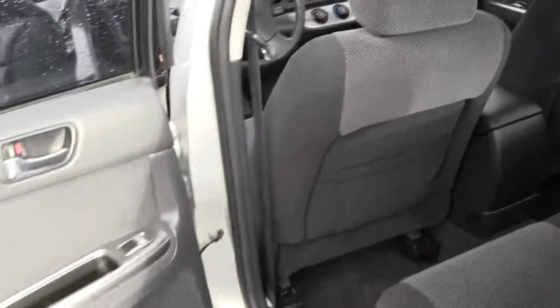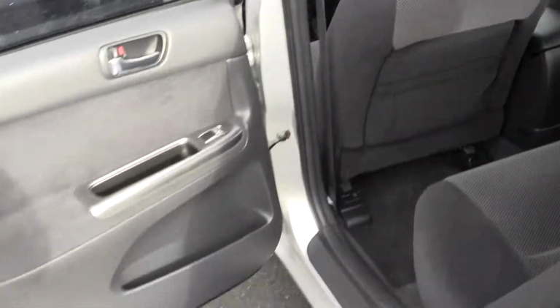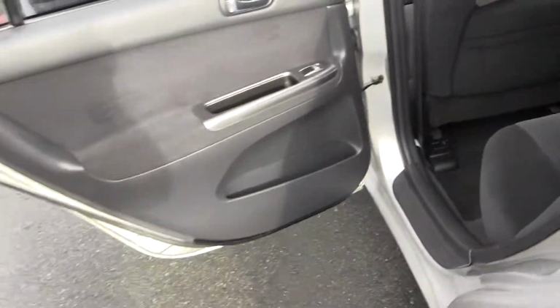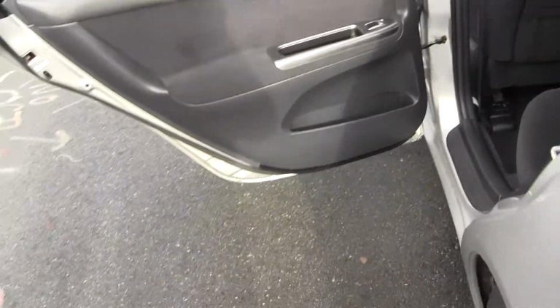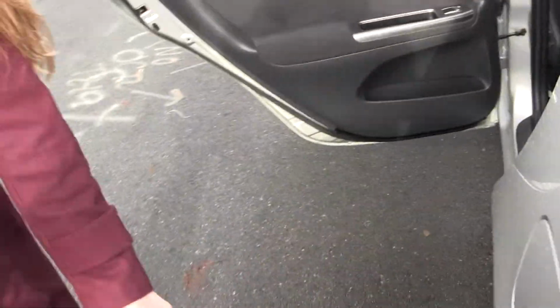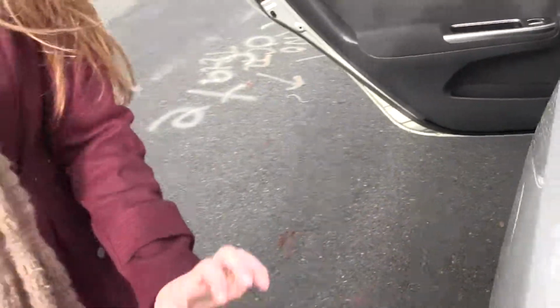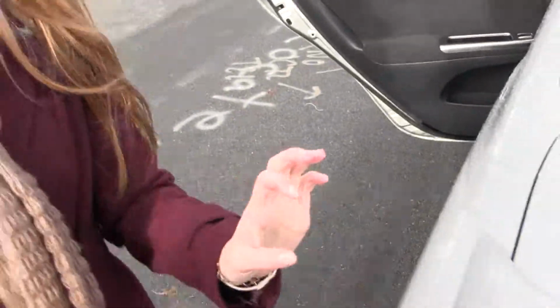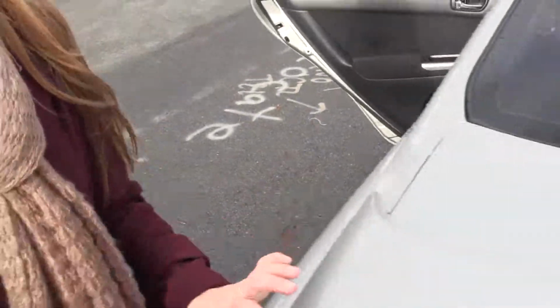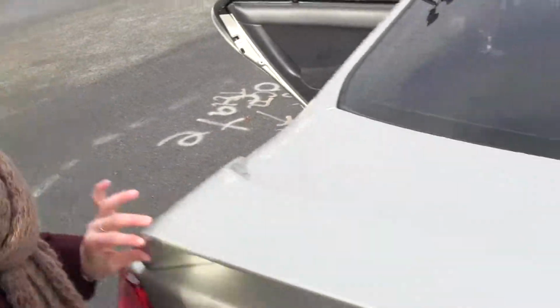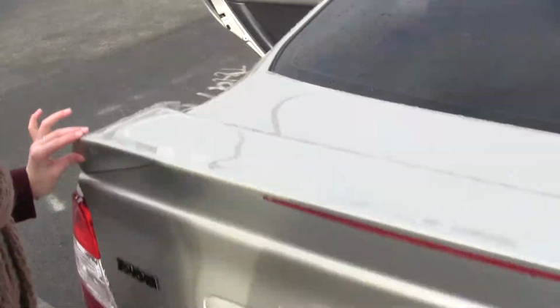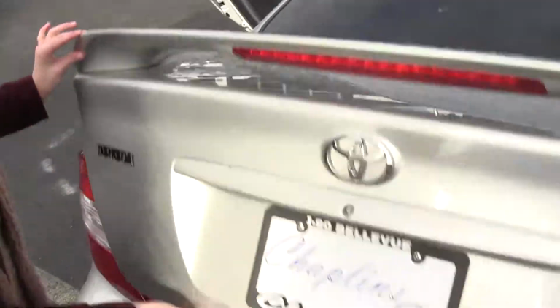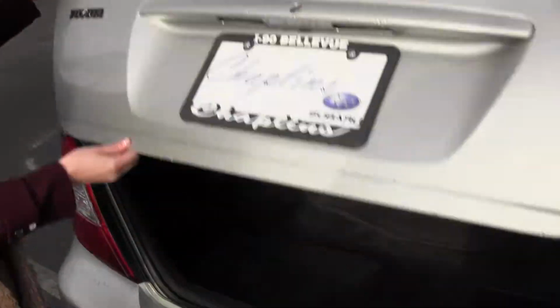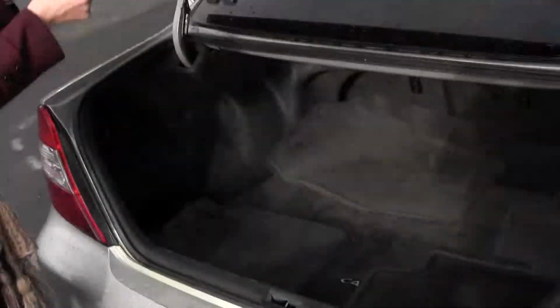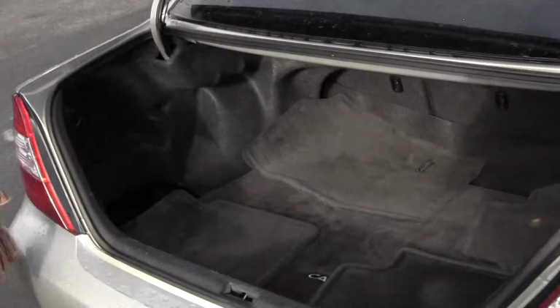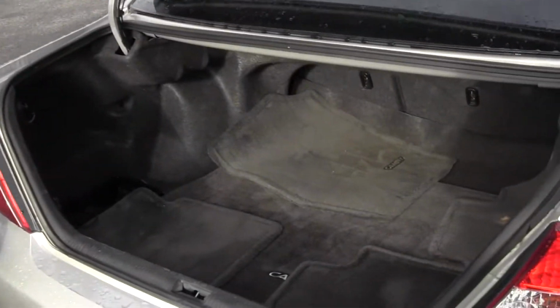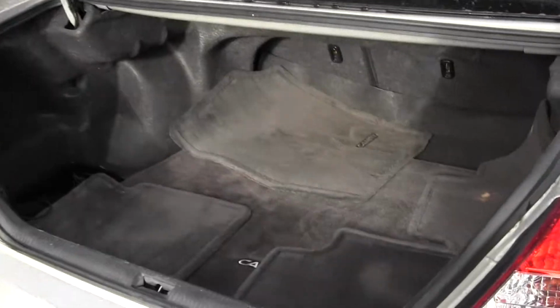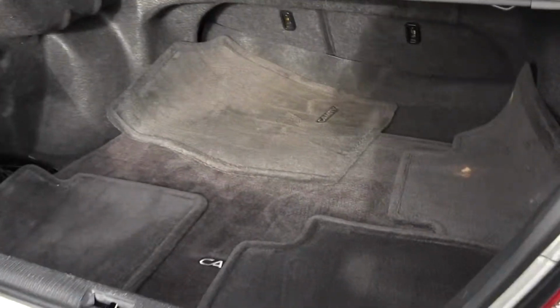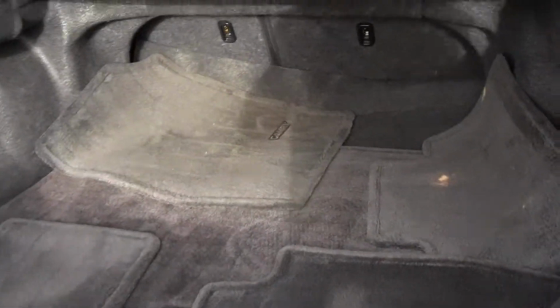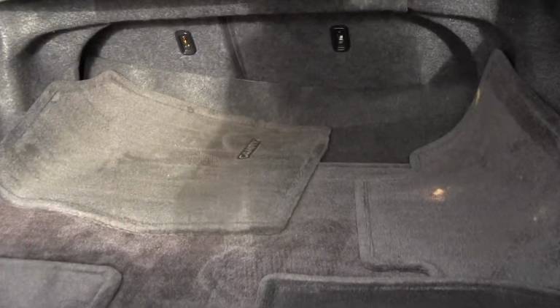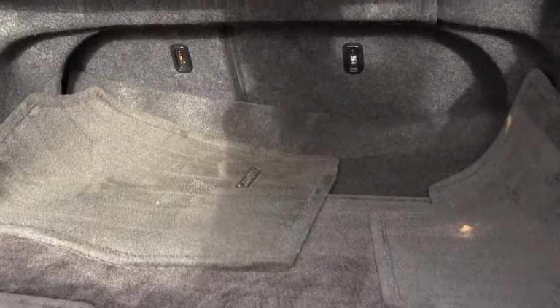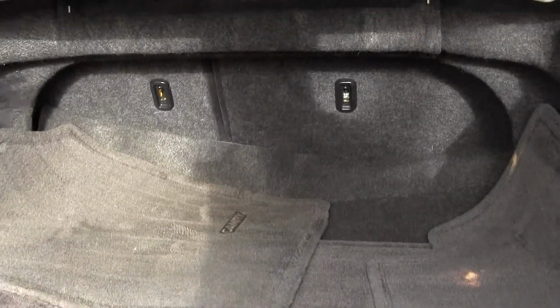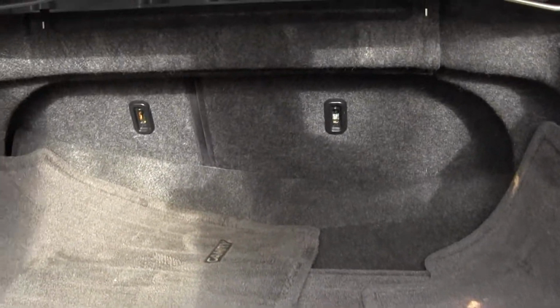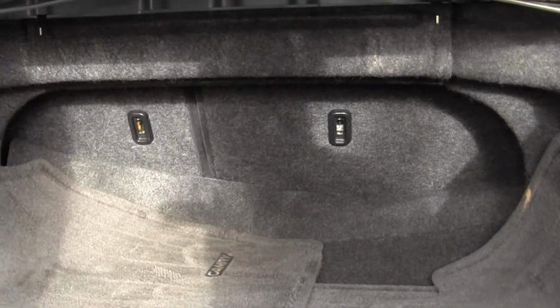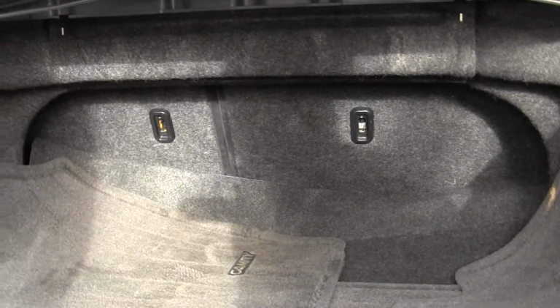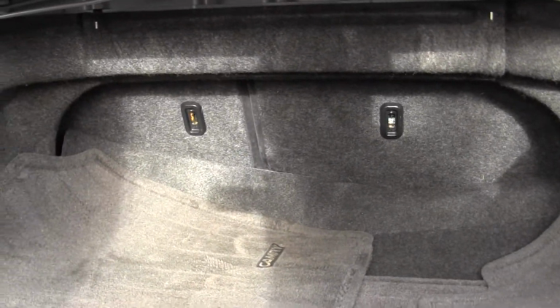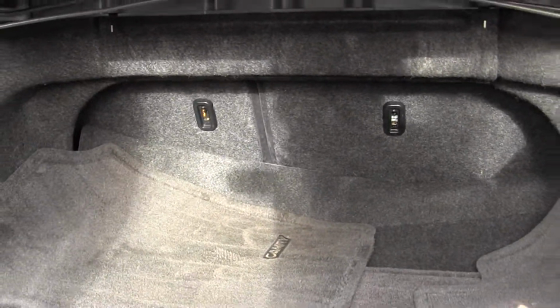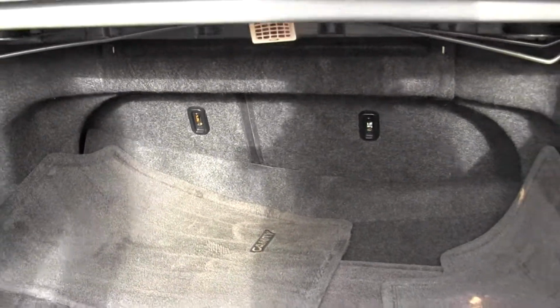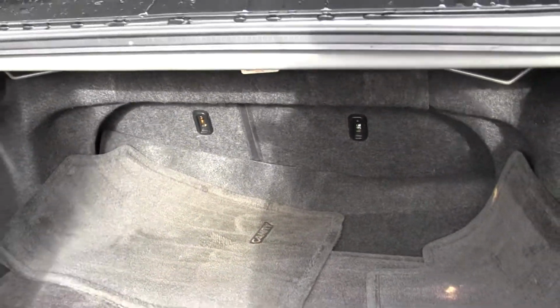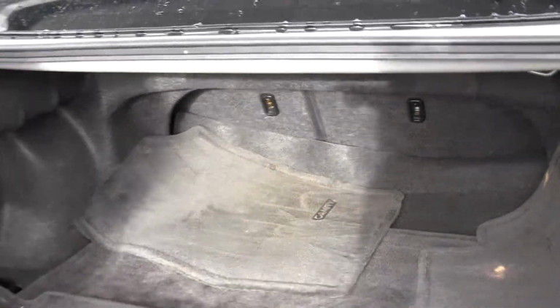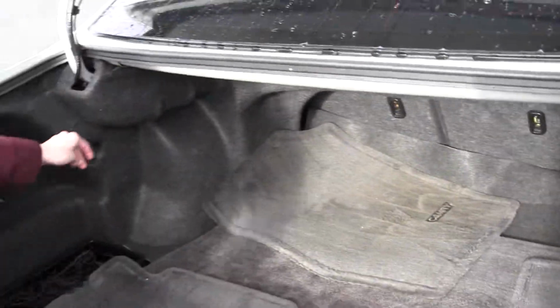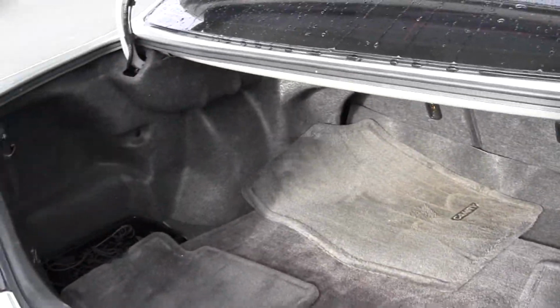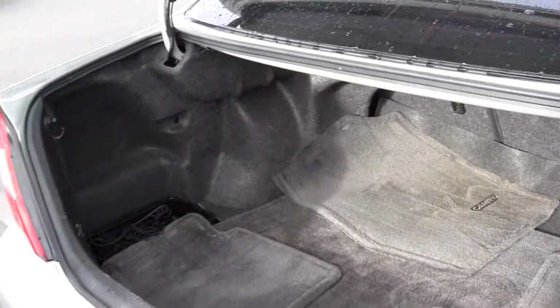Moving on to the trunk. Tons of cargo space back here. You can also fold those seats down for additional space, and there's a net here for more cargo.